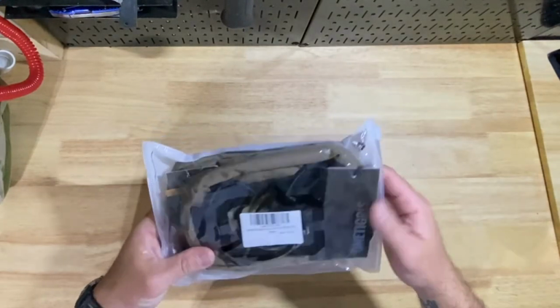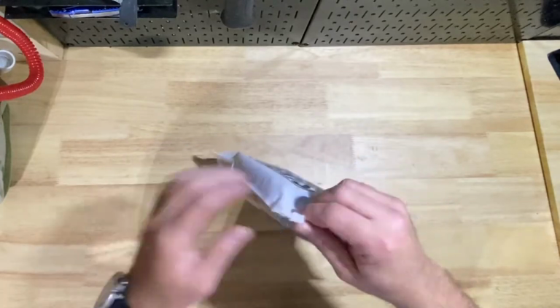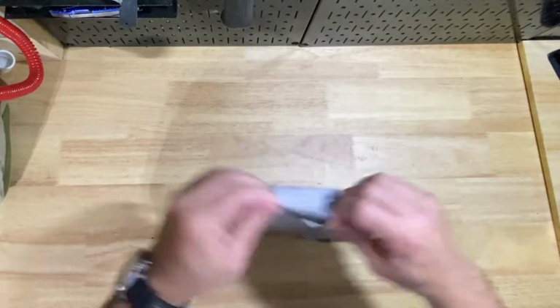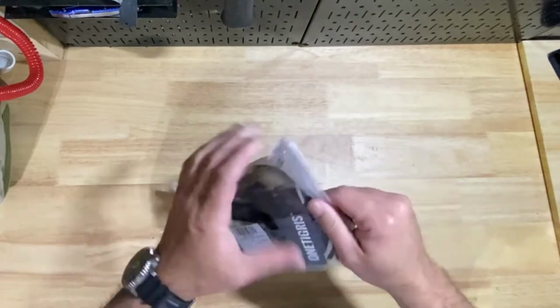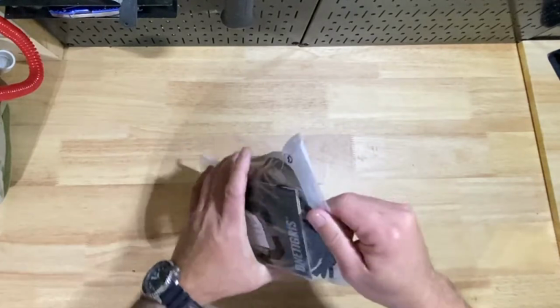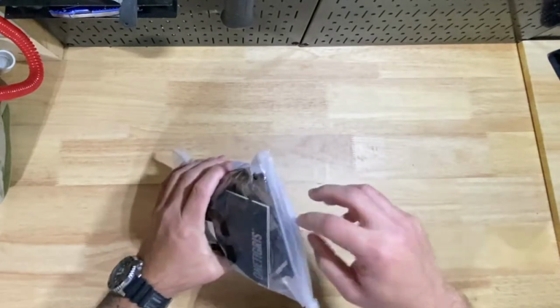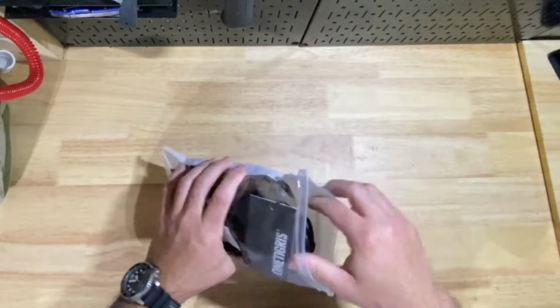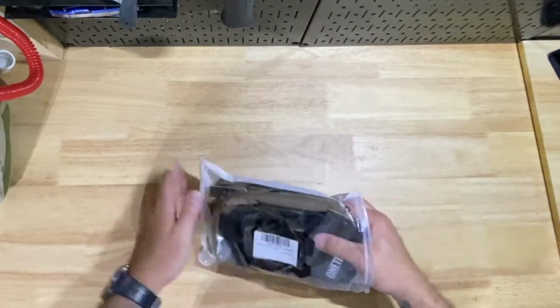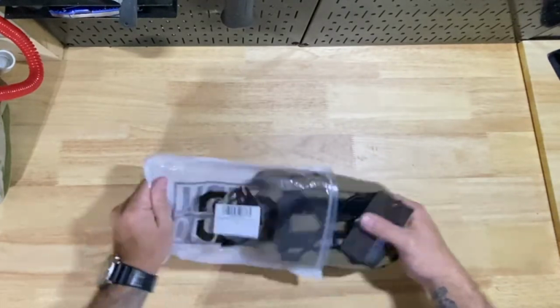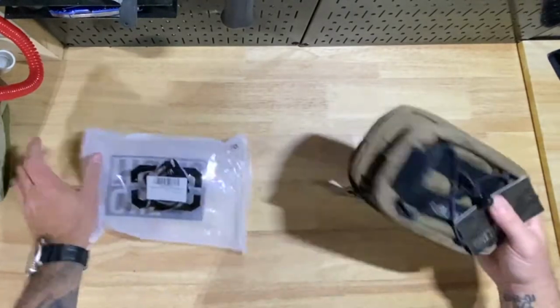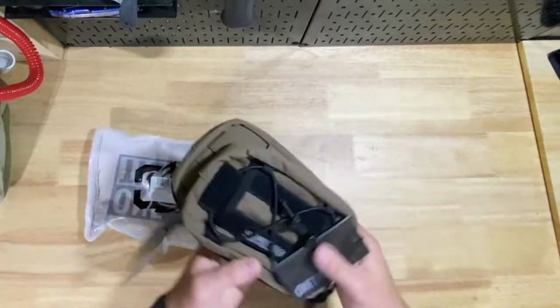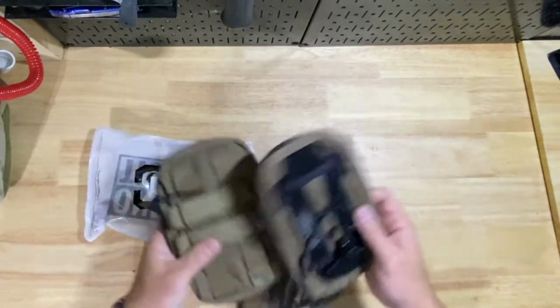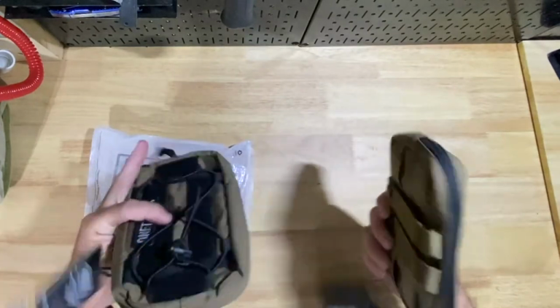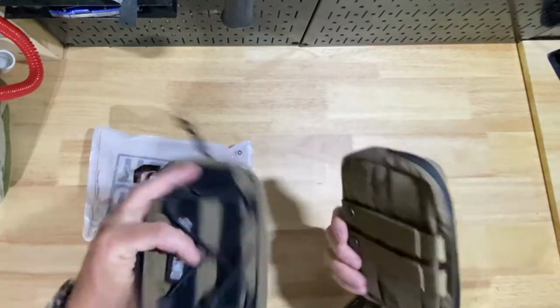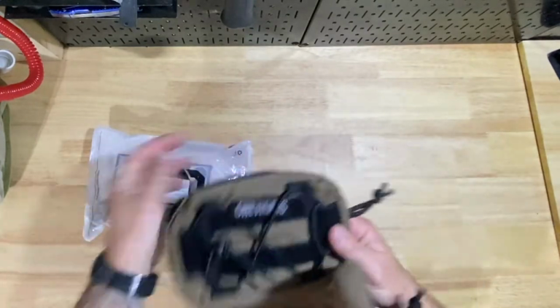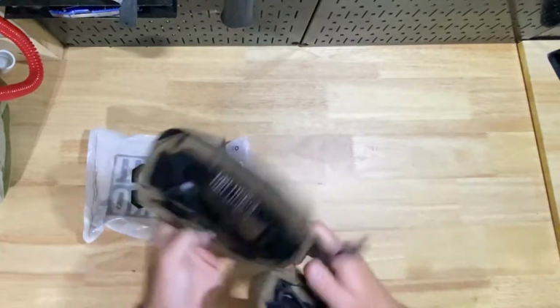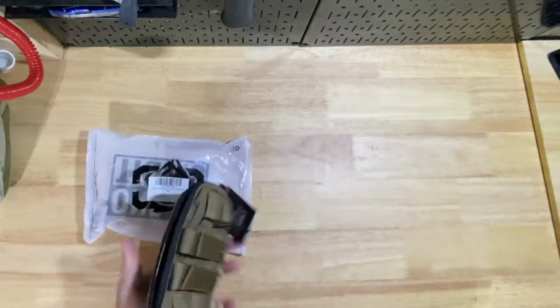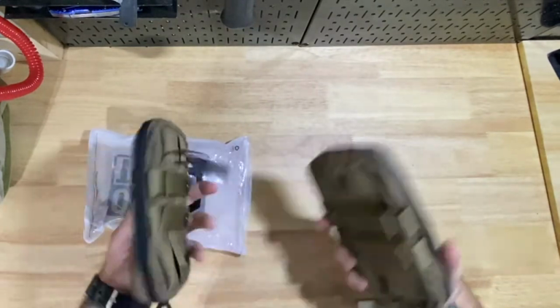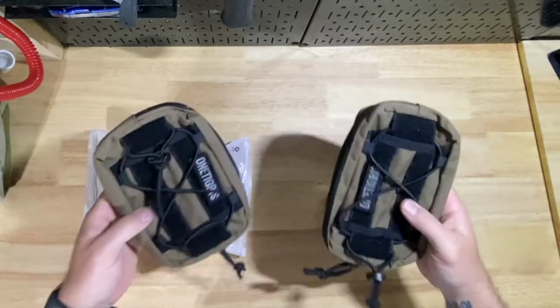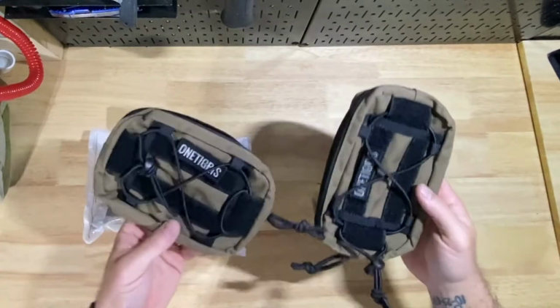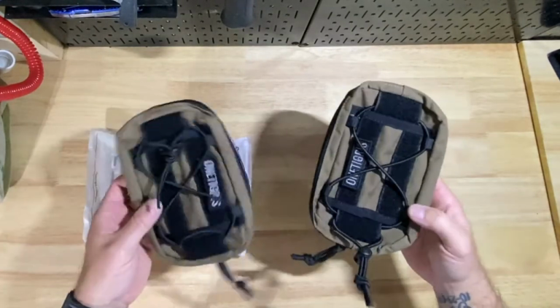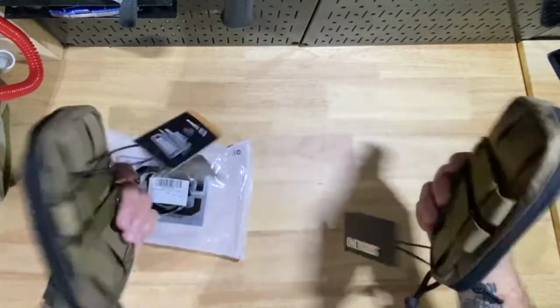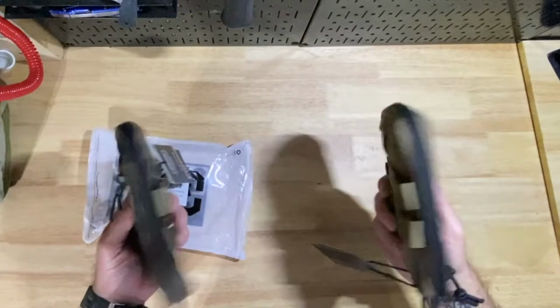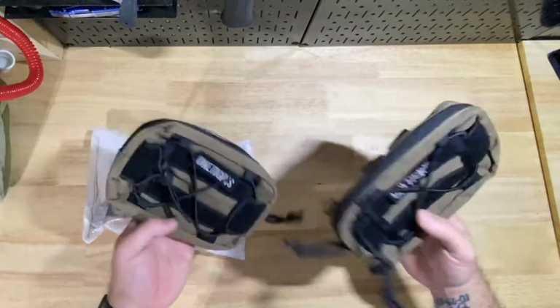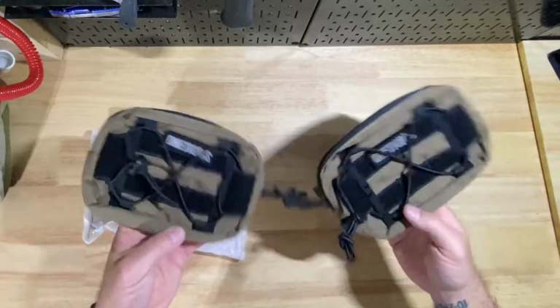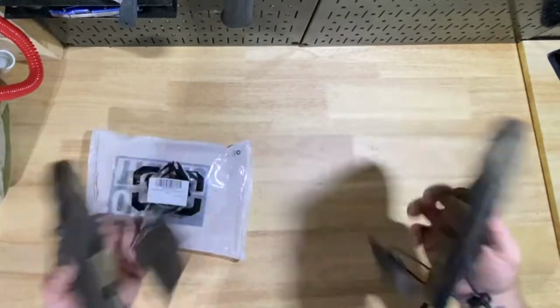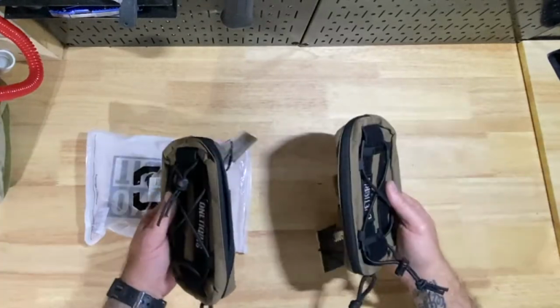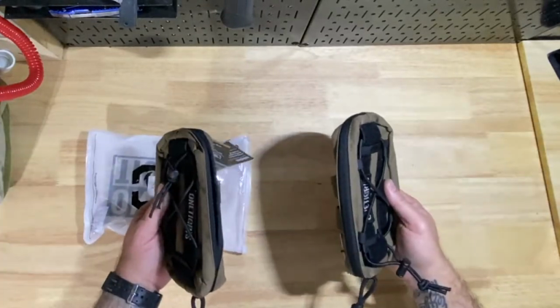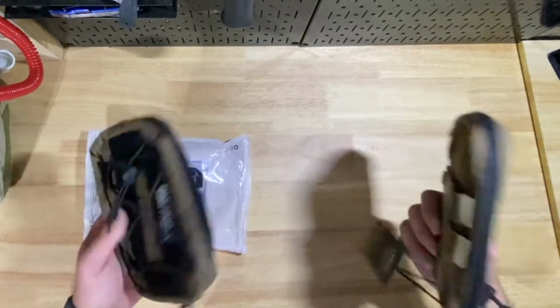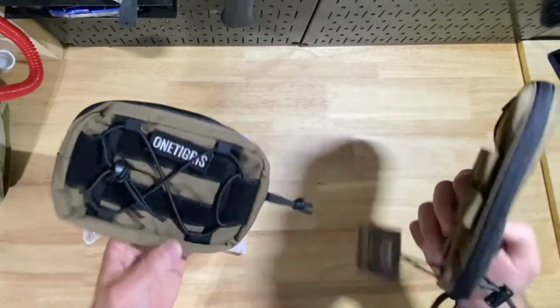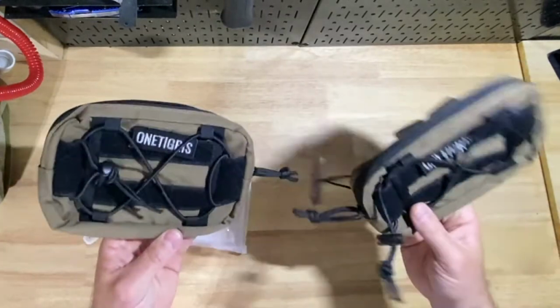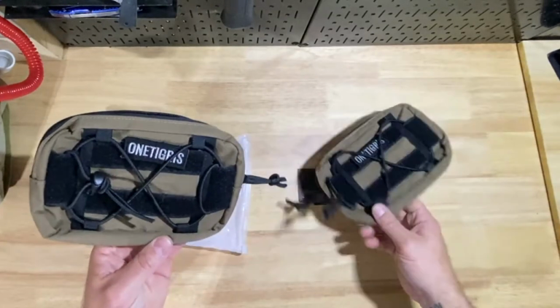I want to say these are called little treat admin pouches because these are specific to — you know those super tactical dog harnesses that you put on your dog to take to Home Depot? That's what these are for.